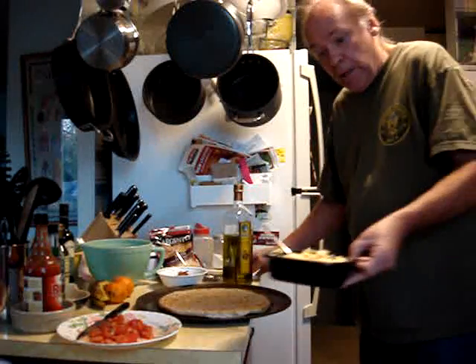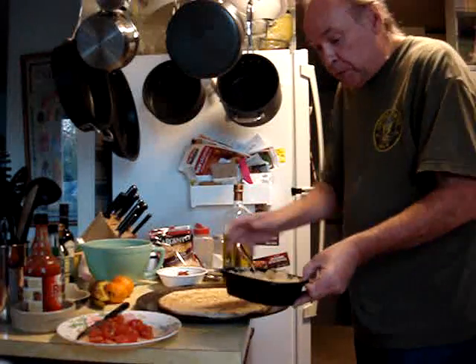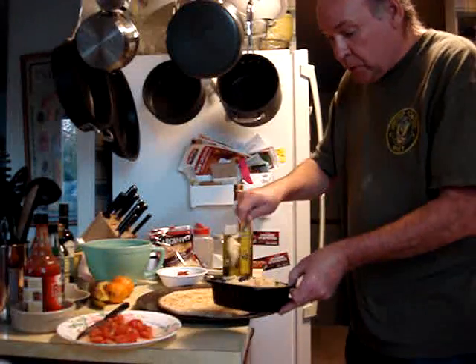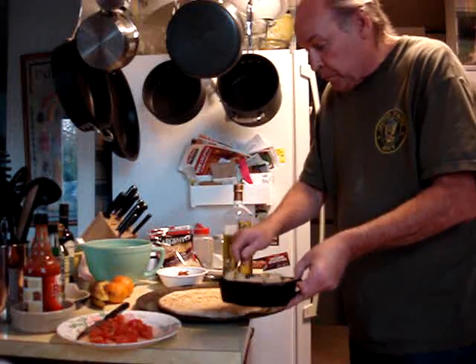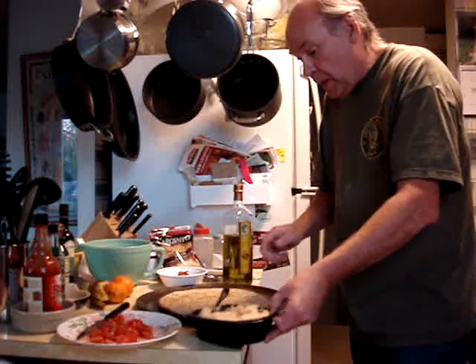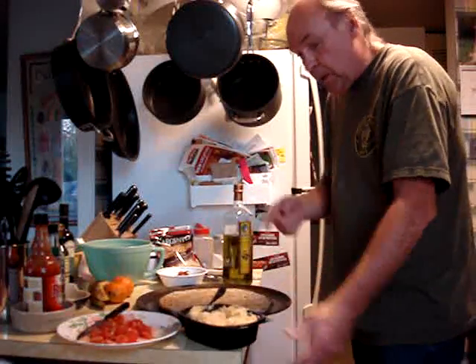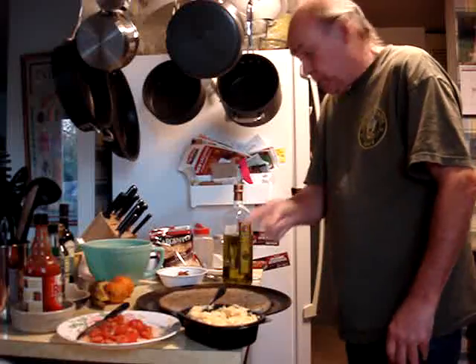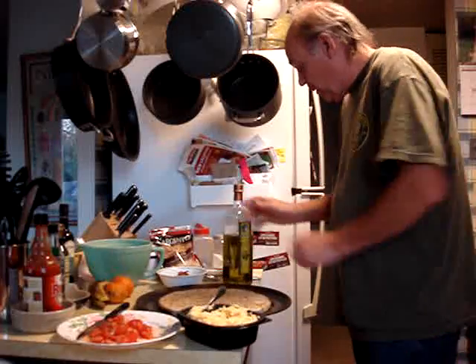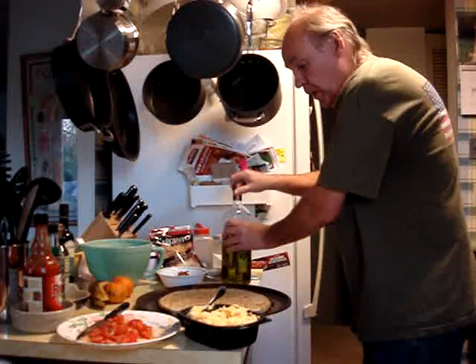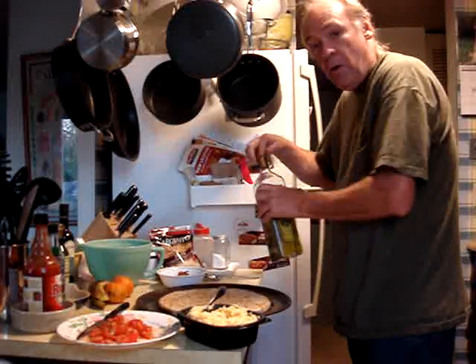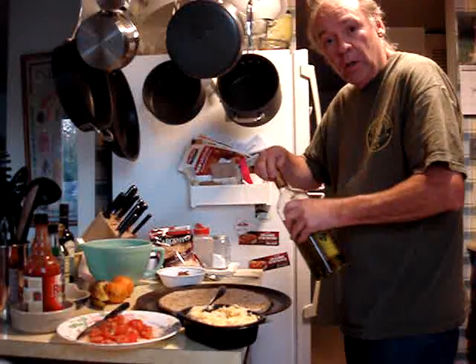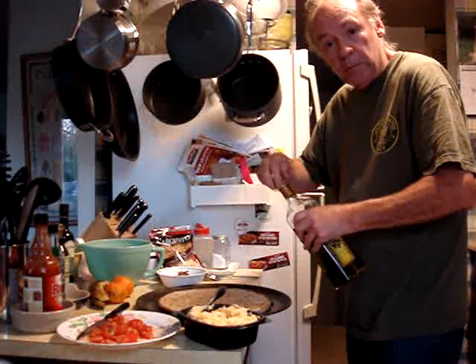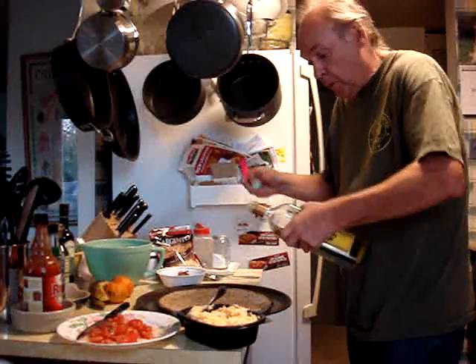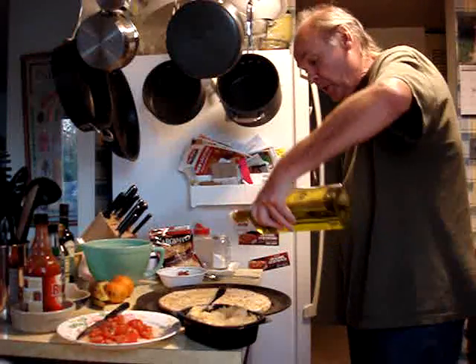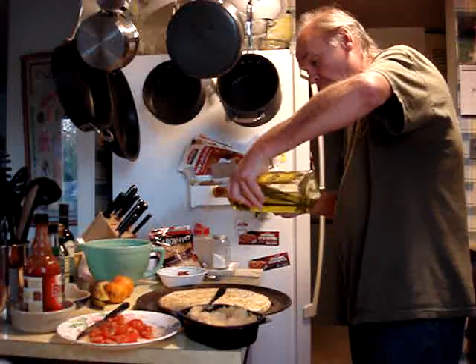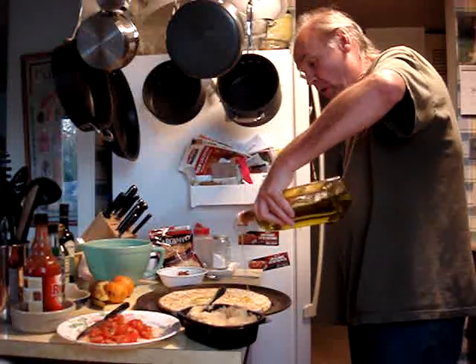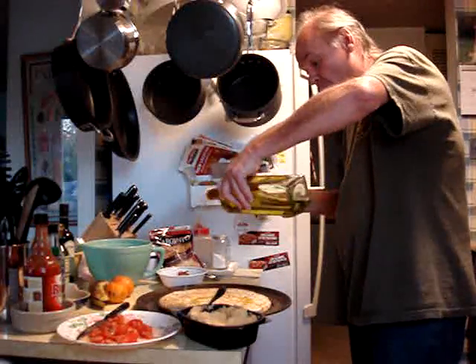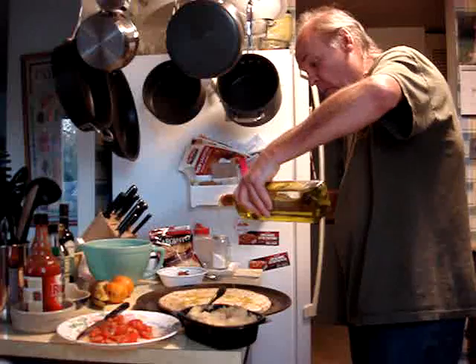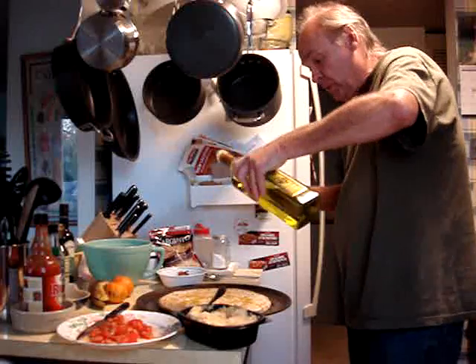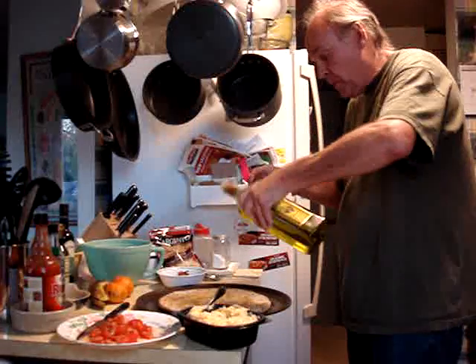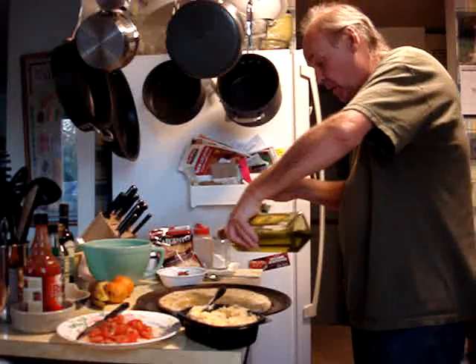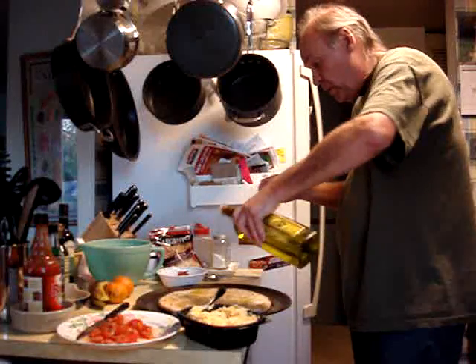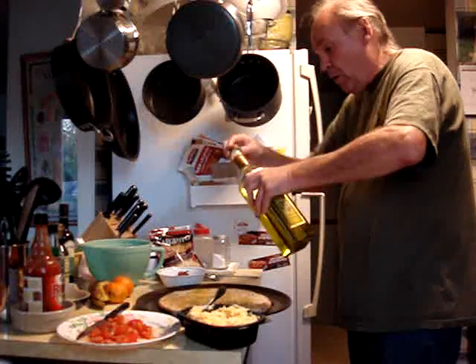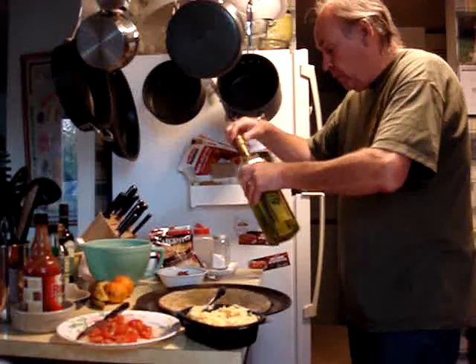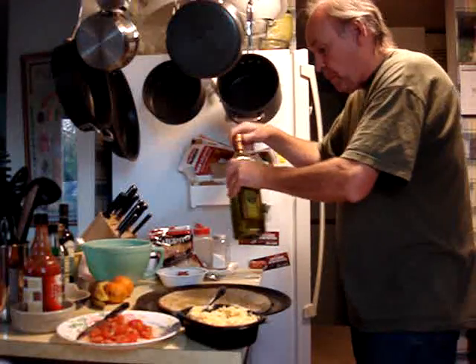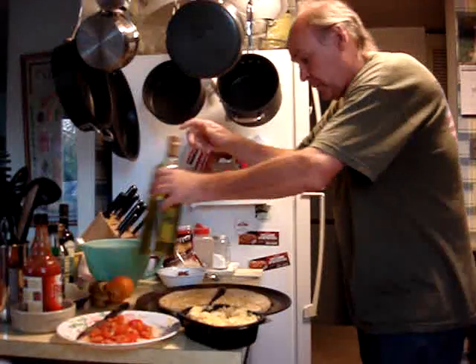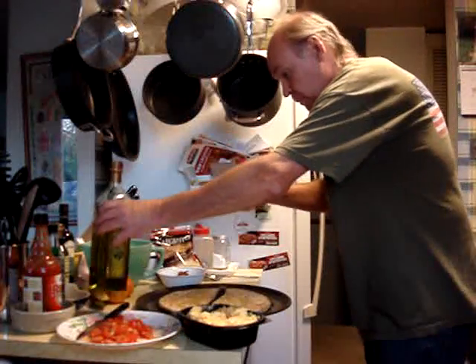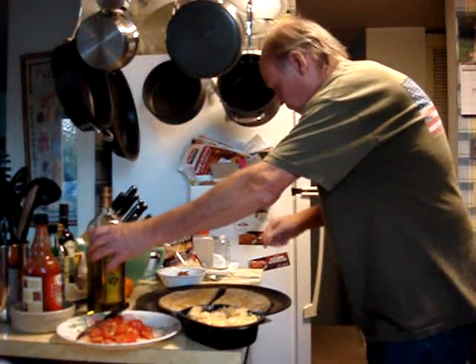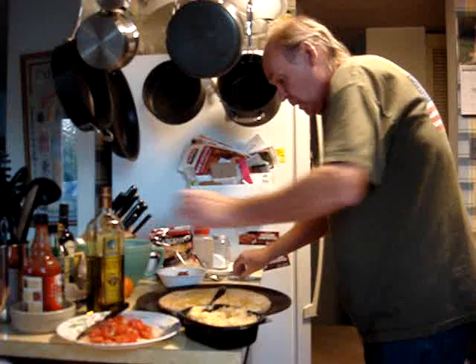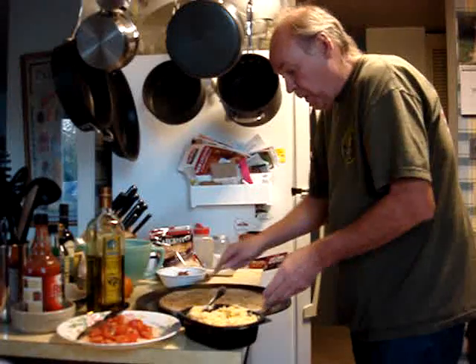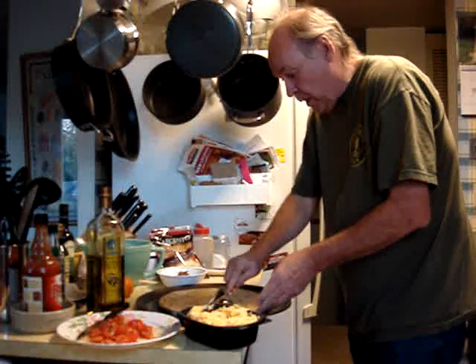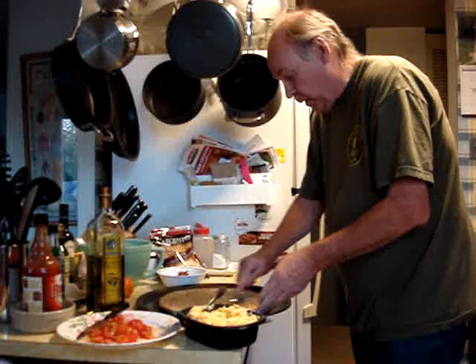You take your mashed potatoes and you set them down, because you've got to put olive oil on the bread first. There's your olive oil all over the place — a good dose of olive oil, spread it around a little bit.